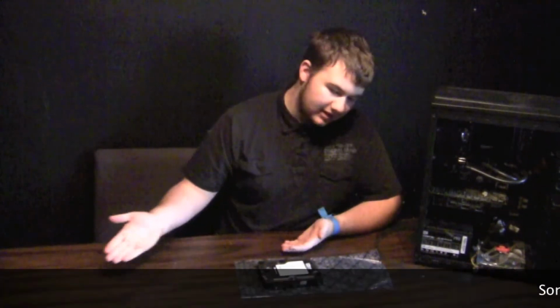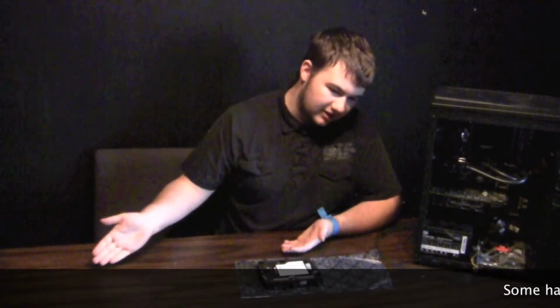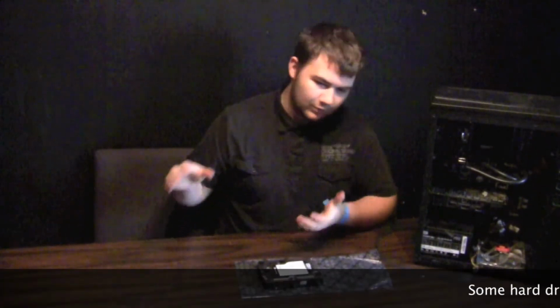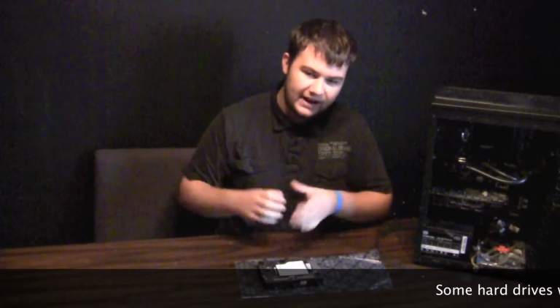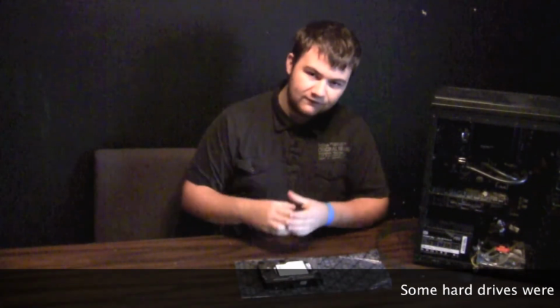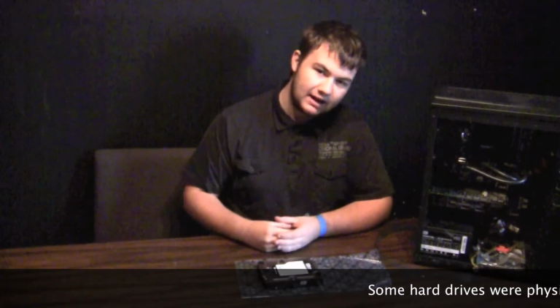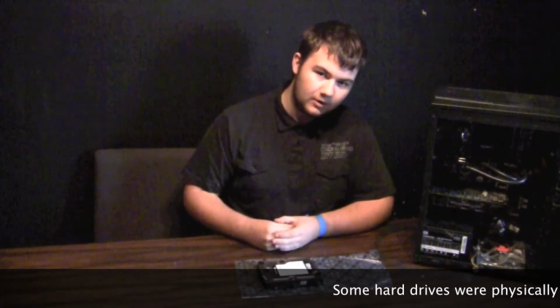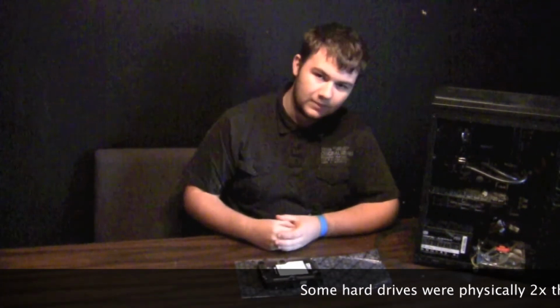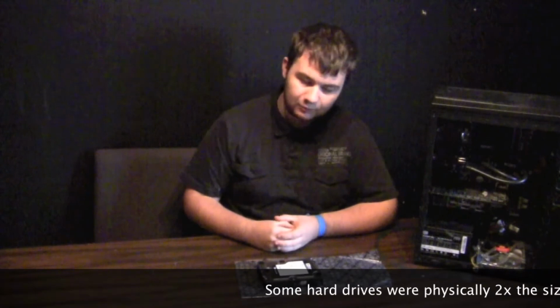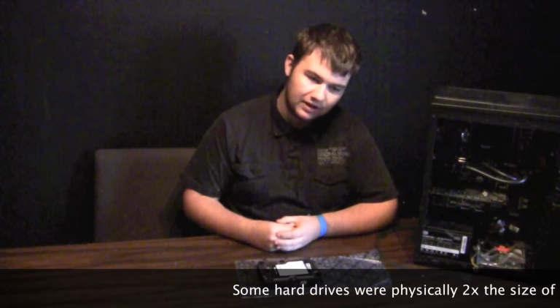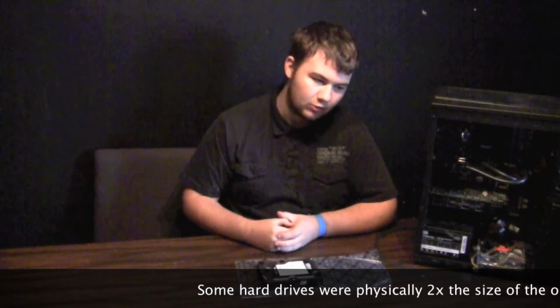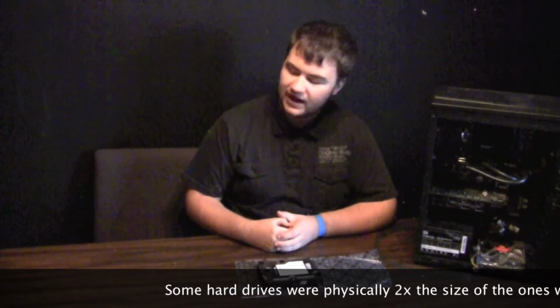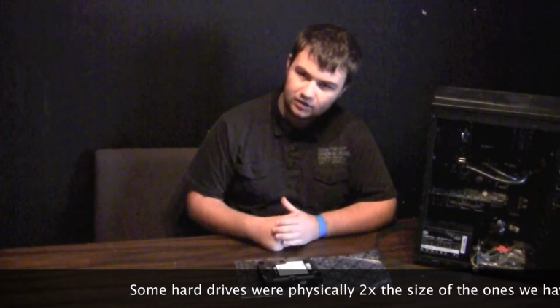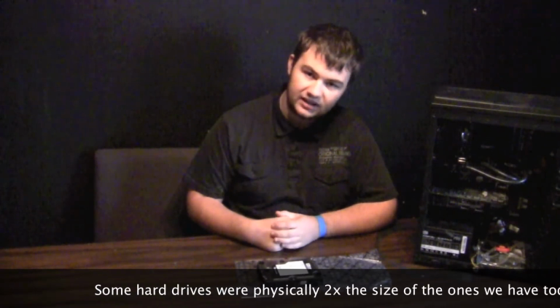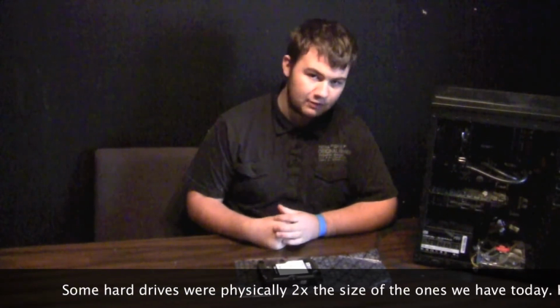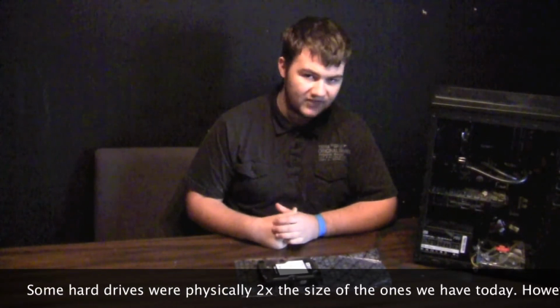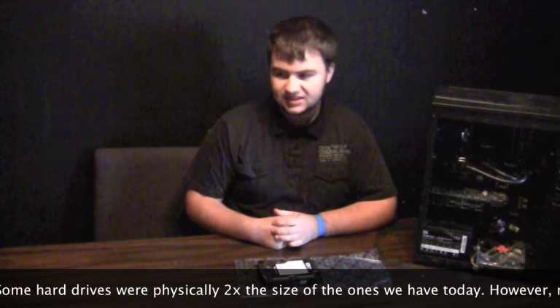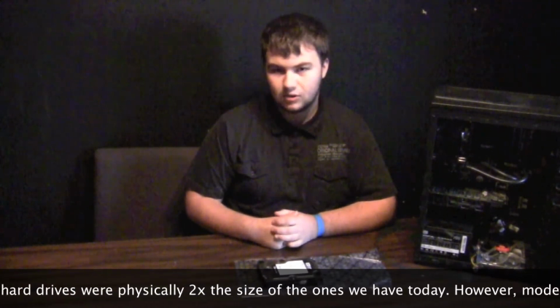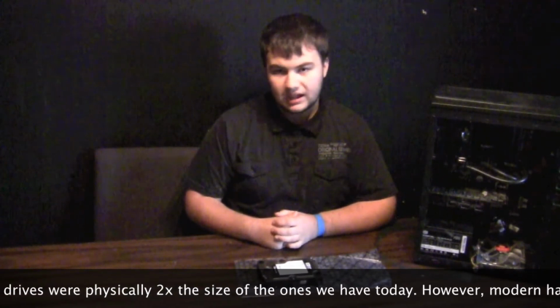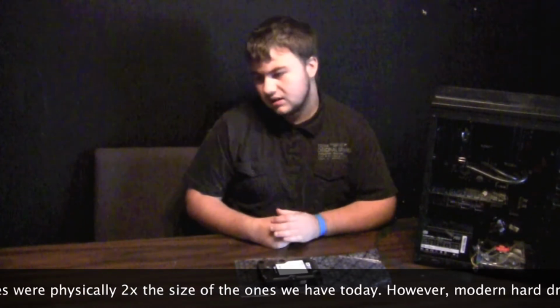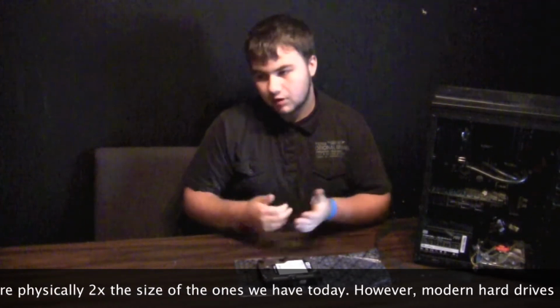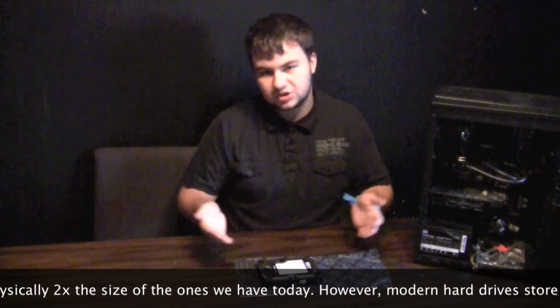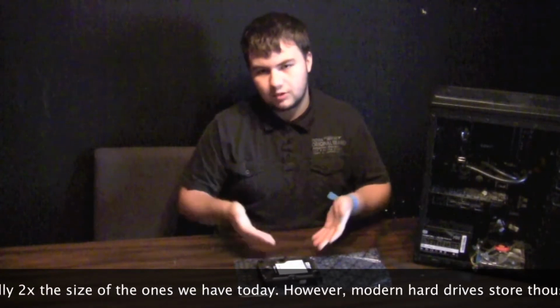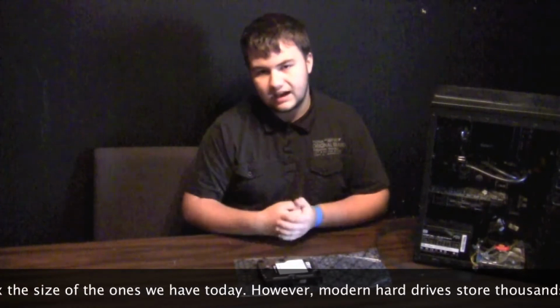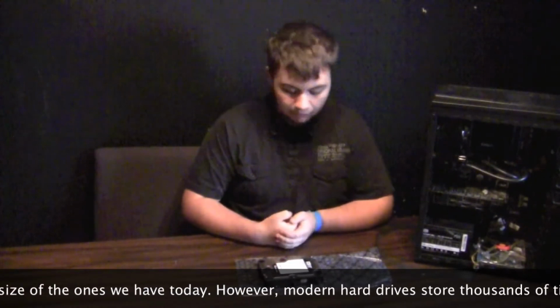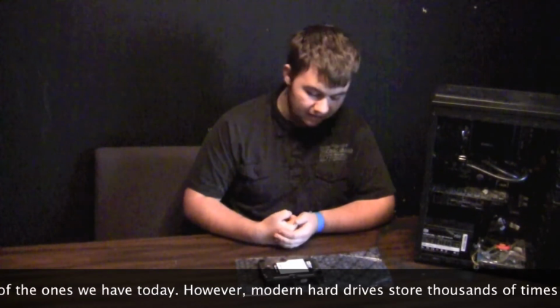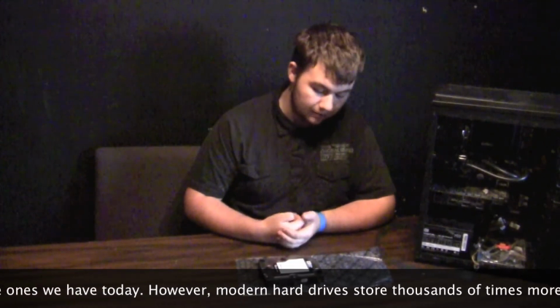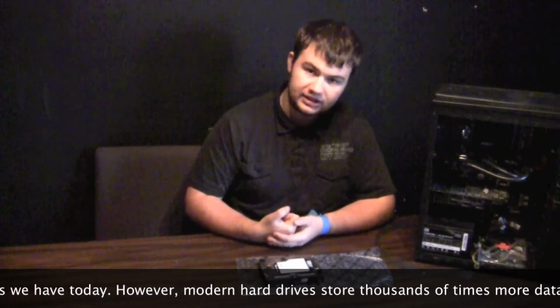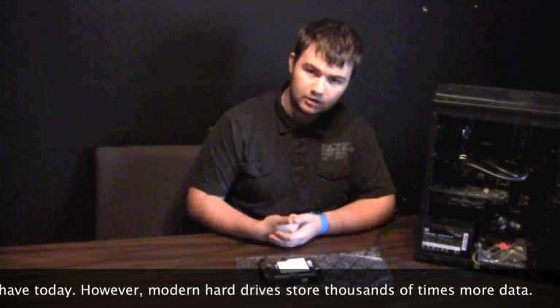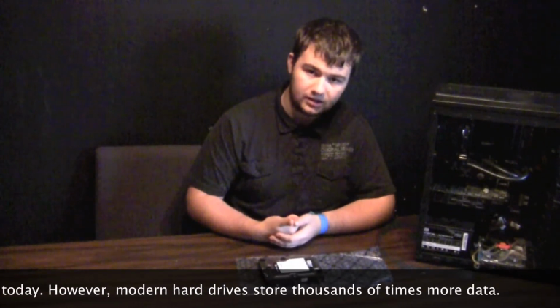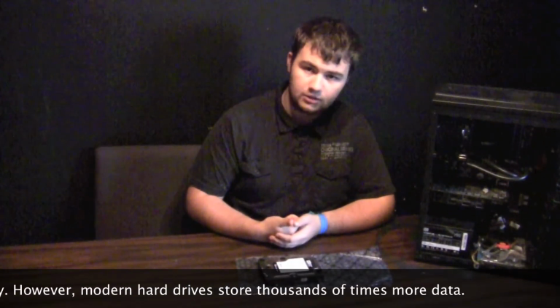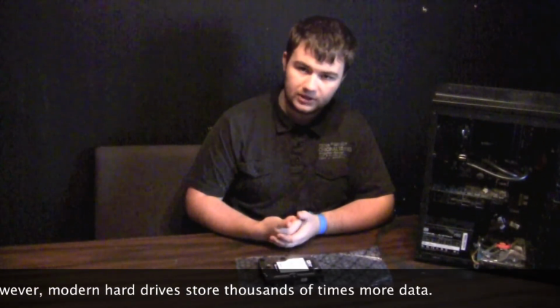Original hard drives were very, very small compared to what we have now. They stored very little data, were very slow, and they were larger than what we have today. We've gotten them down pretty small compared to what they used to be.